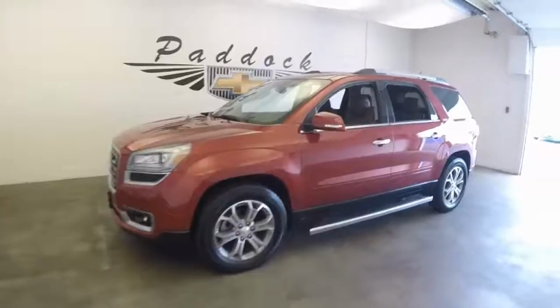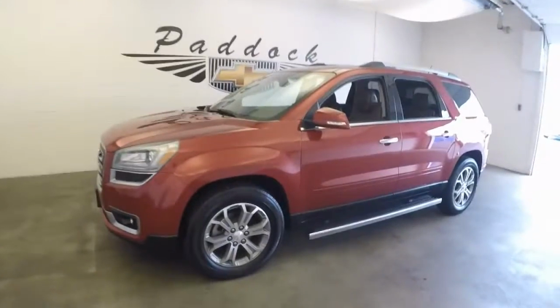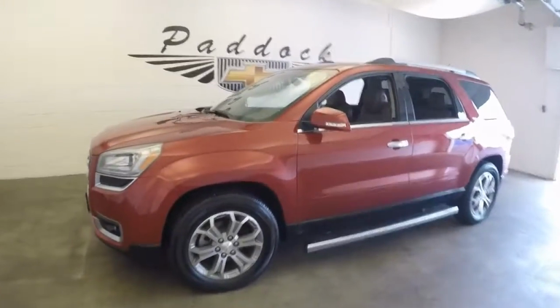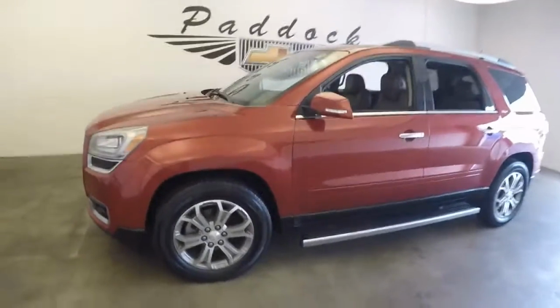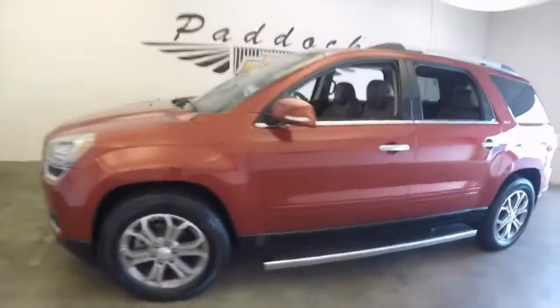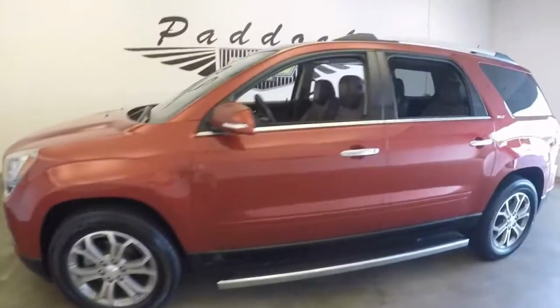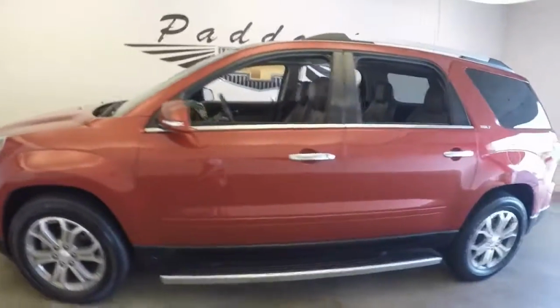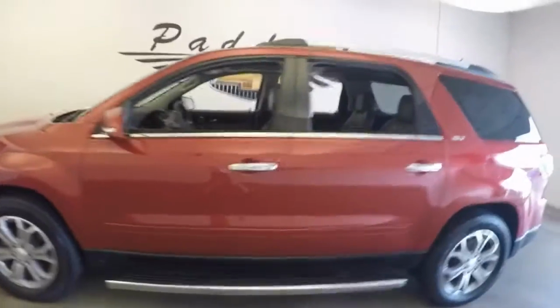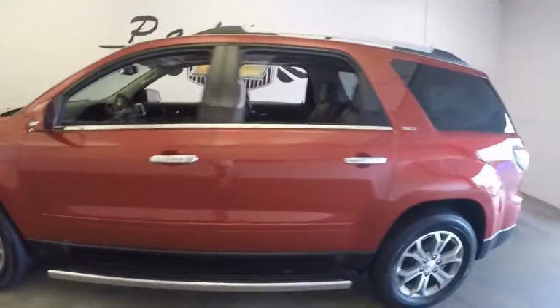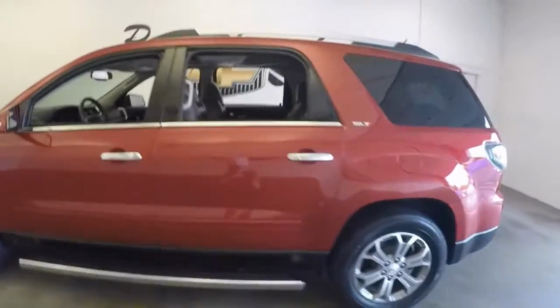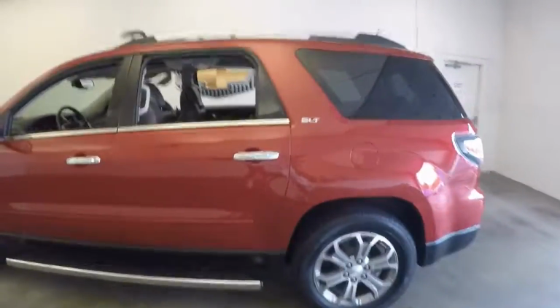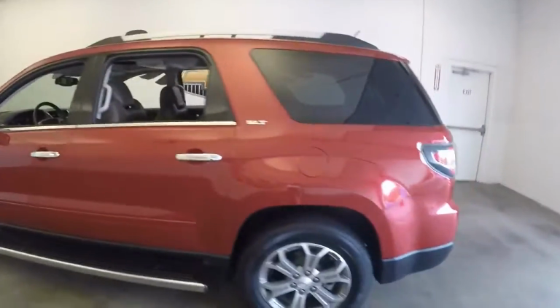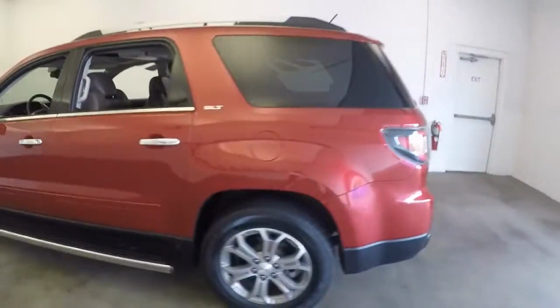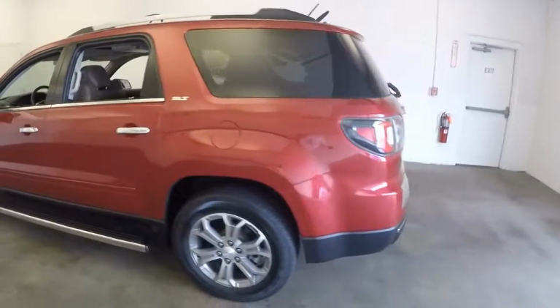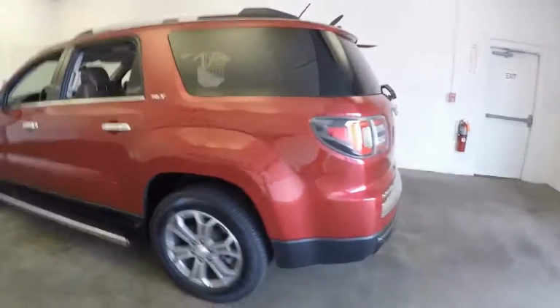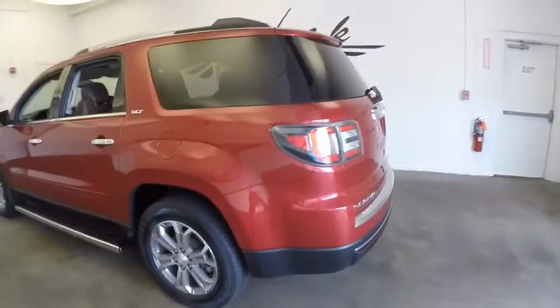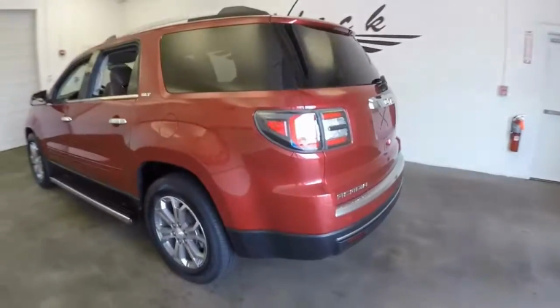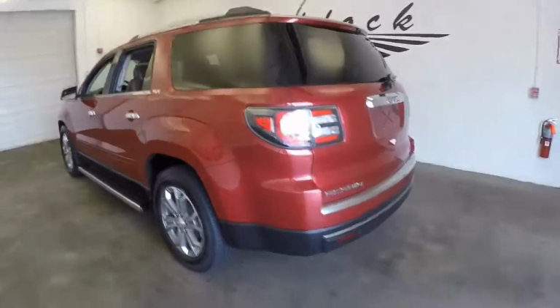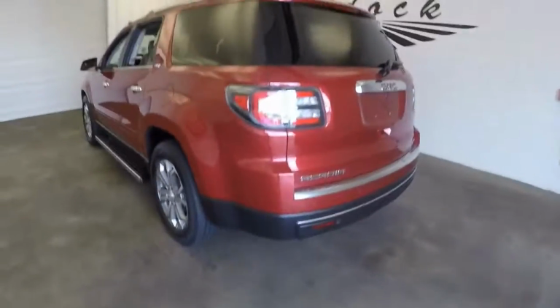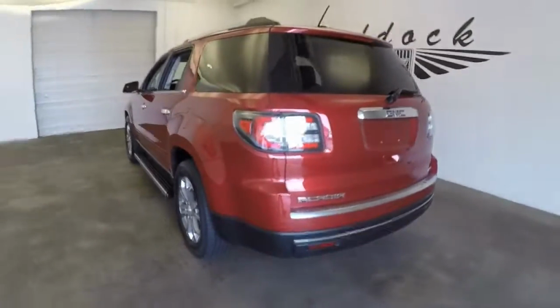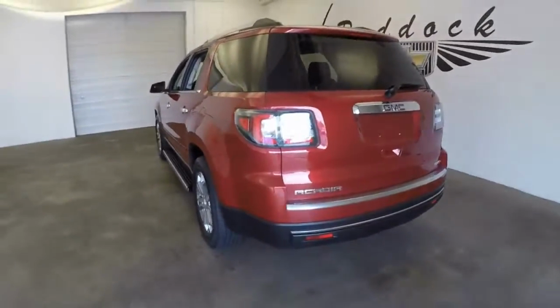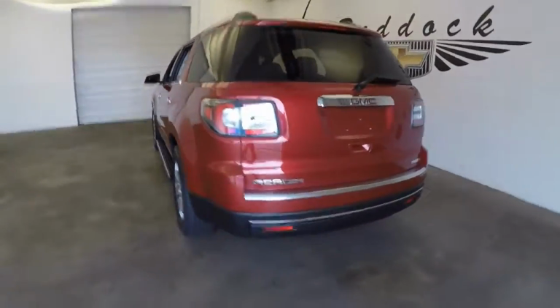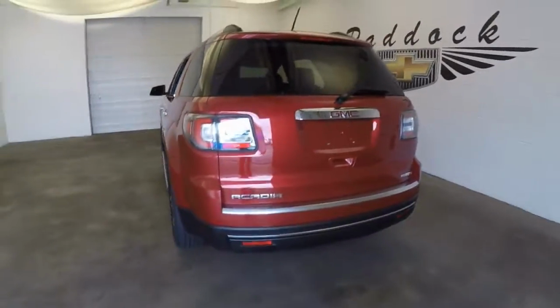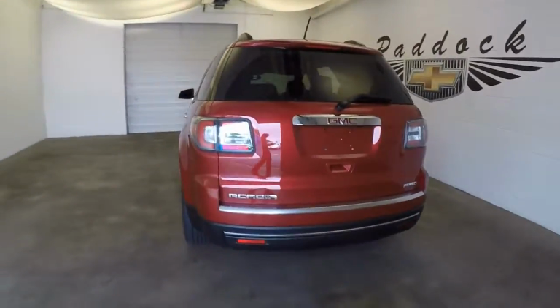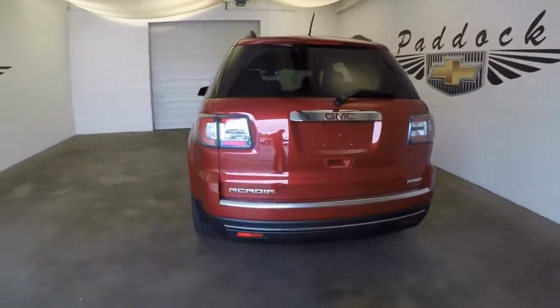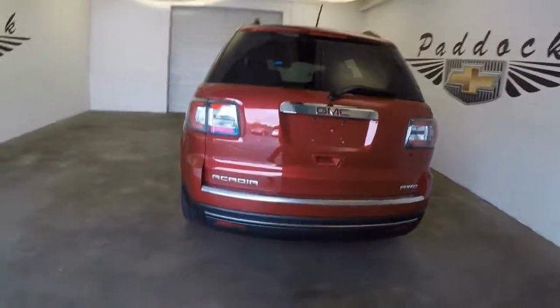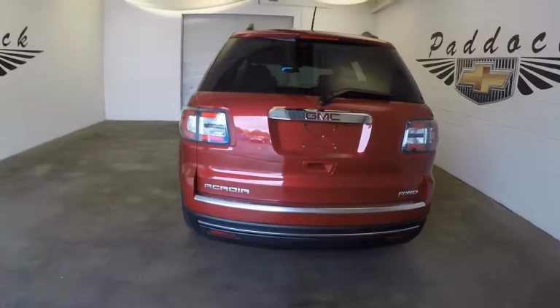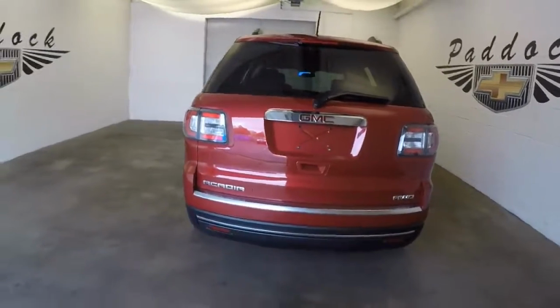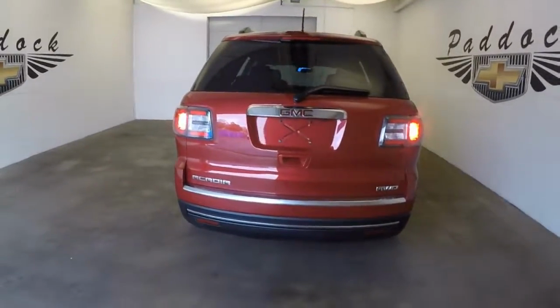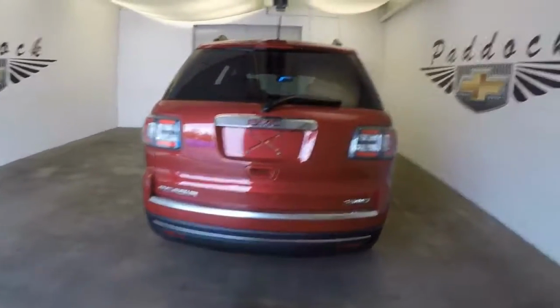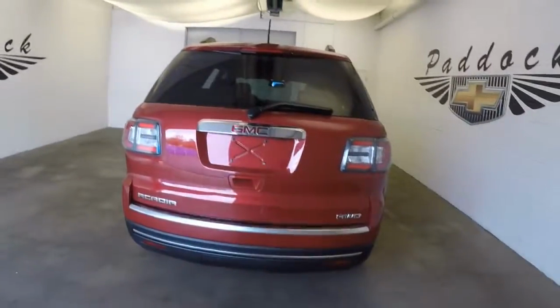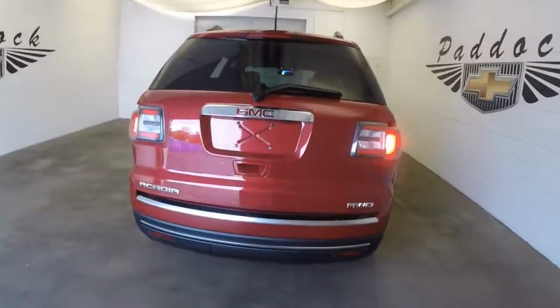2014 GMC Acadia in a nice crystal red tint coat paint, in great shape. This has an automatic rear liftgate.